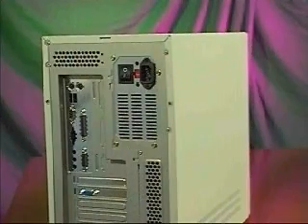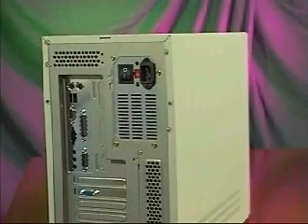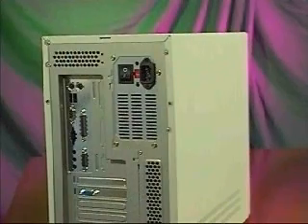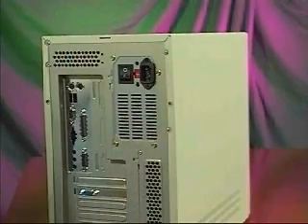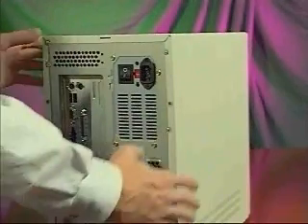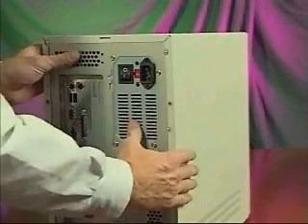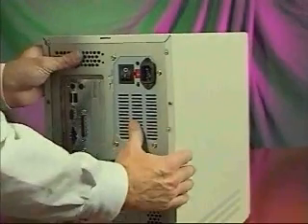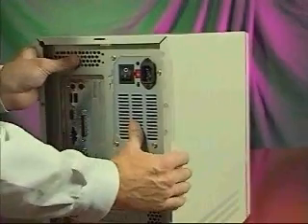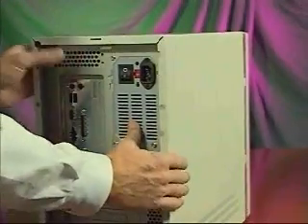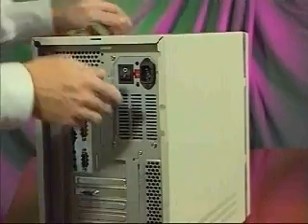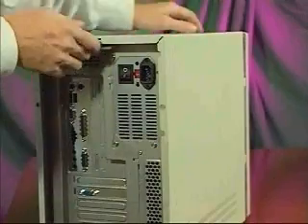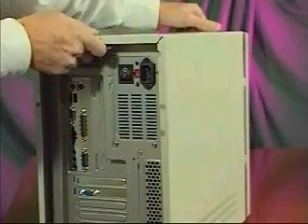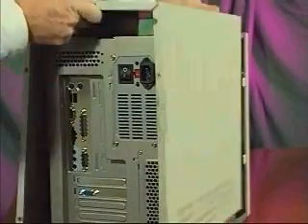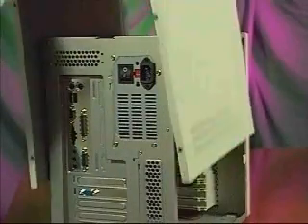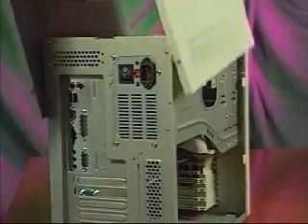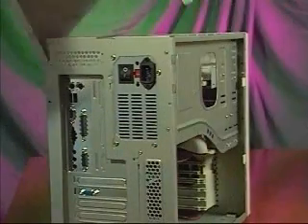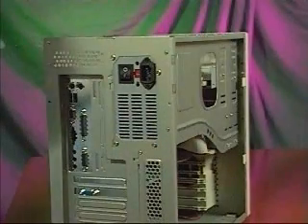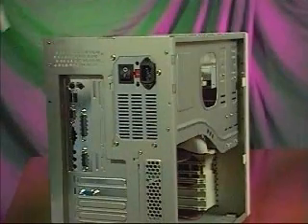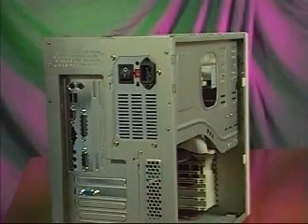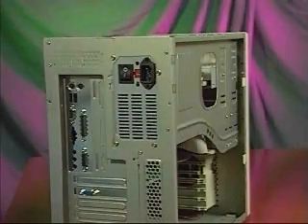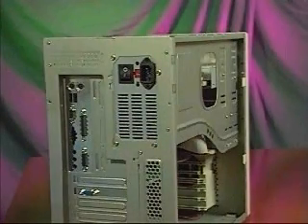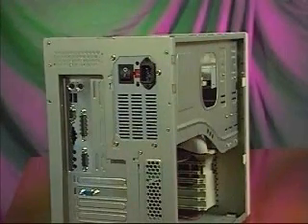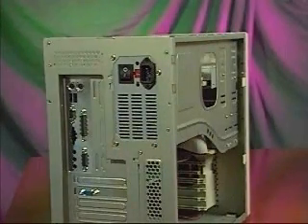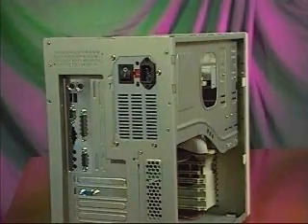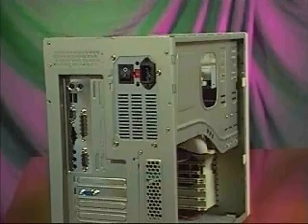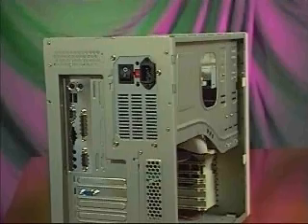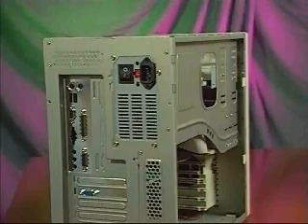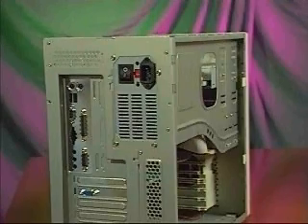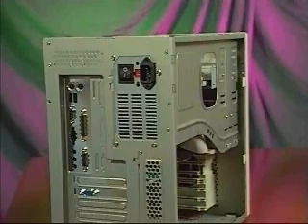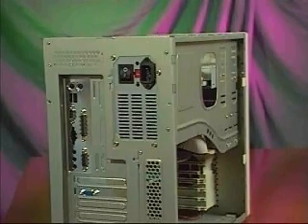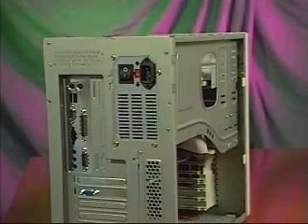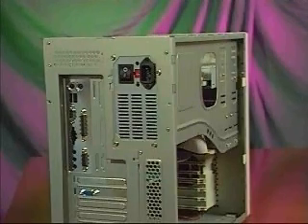Some computers have covers that wrap over the entire case. Refer to your manual if you are unsure on how to remove your computer's cover. Once the cover is off, you are ready for the next step of Quick Install.